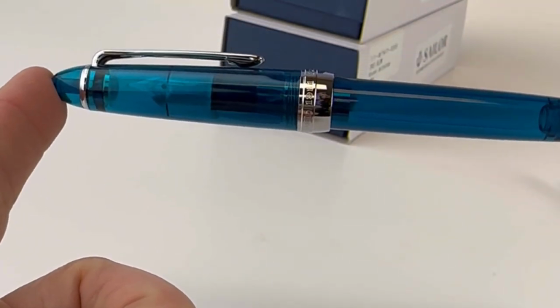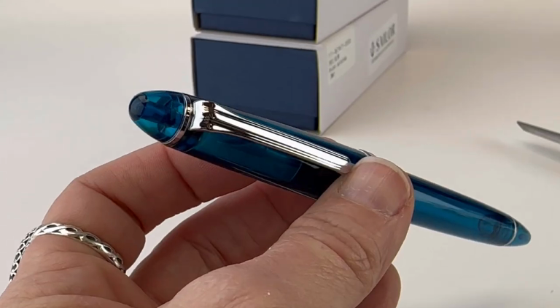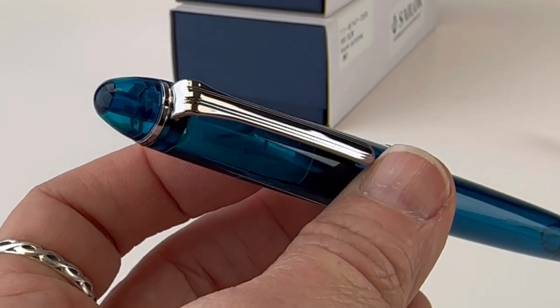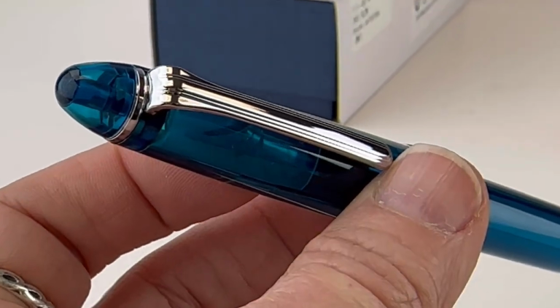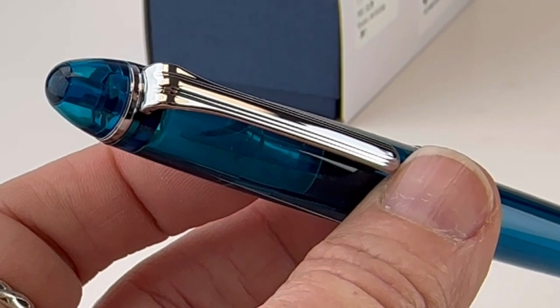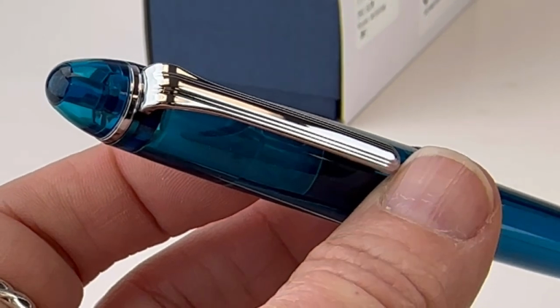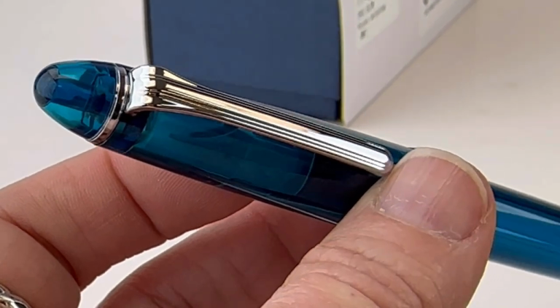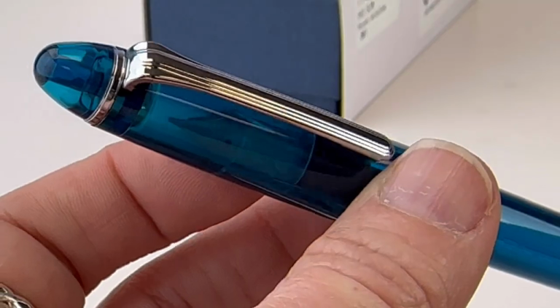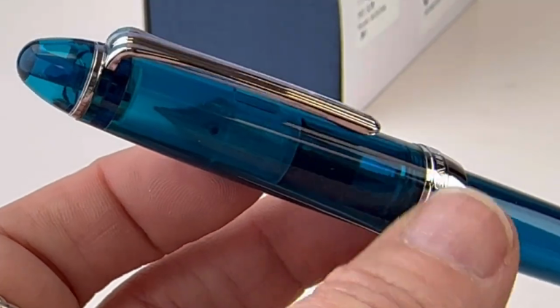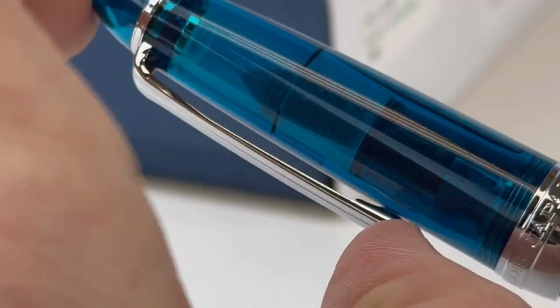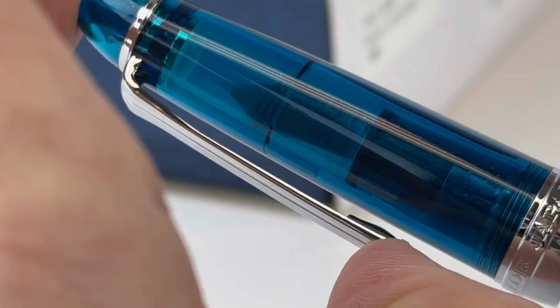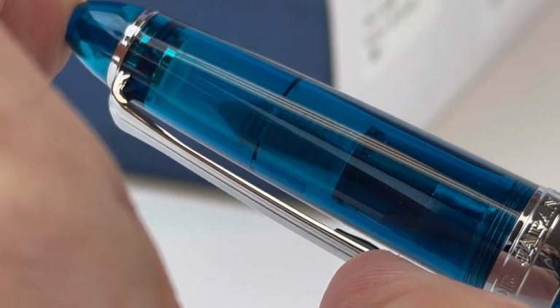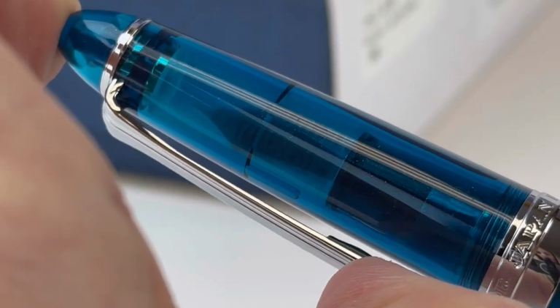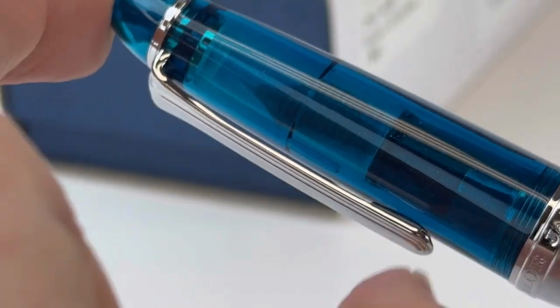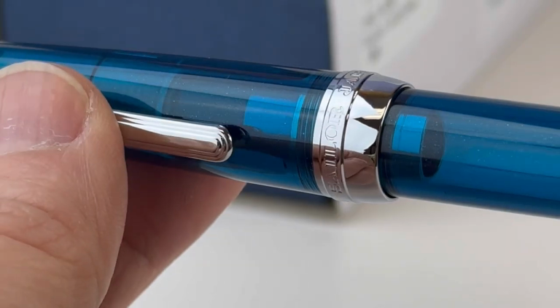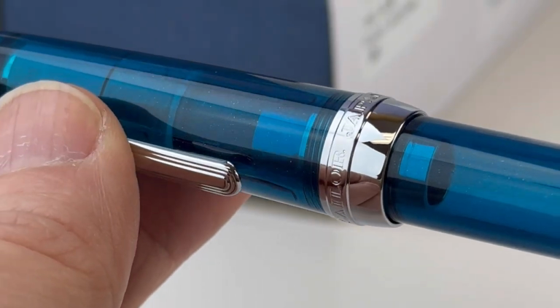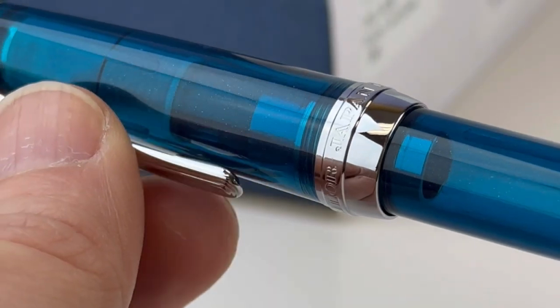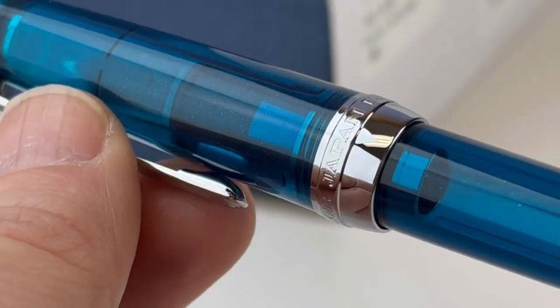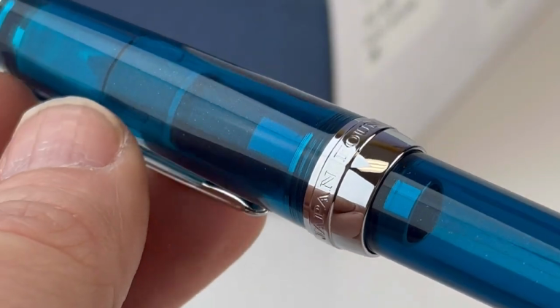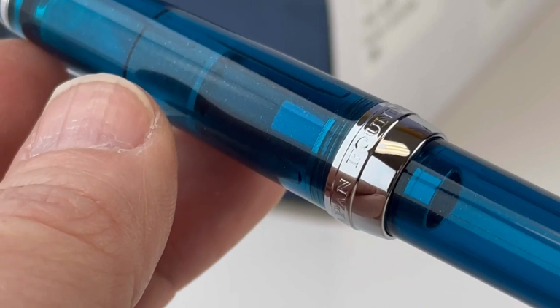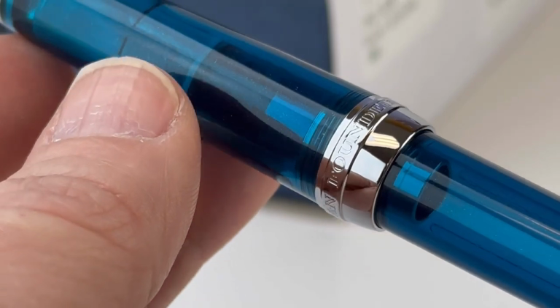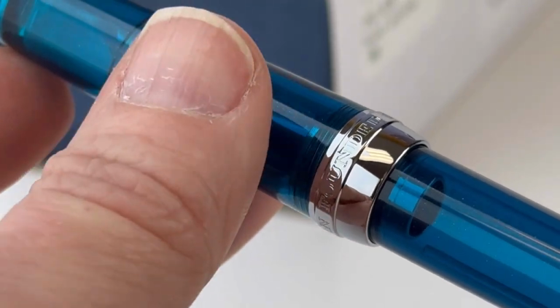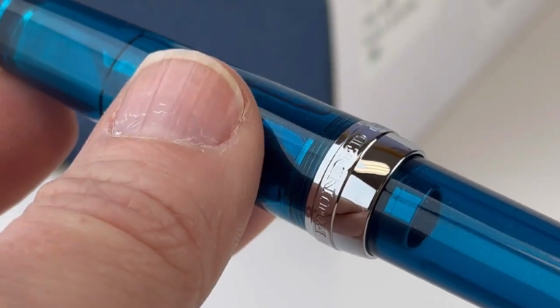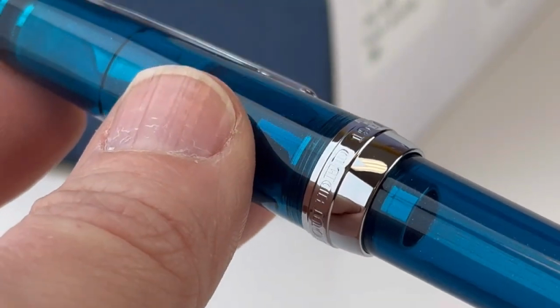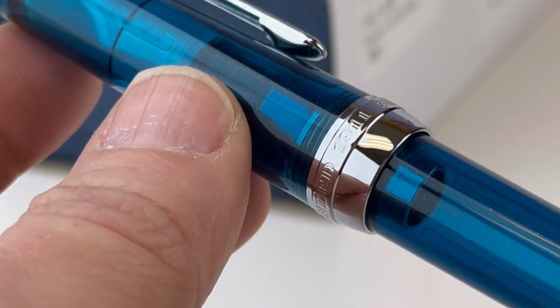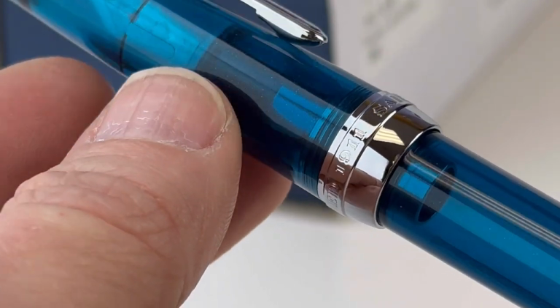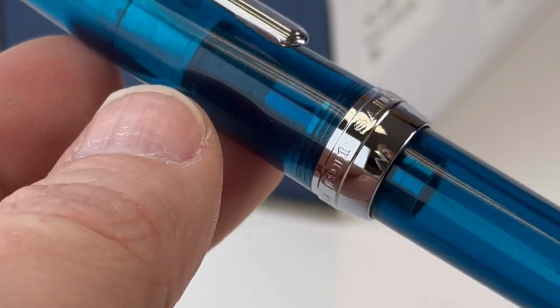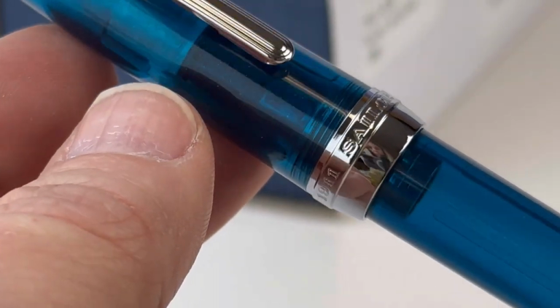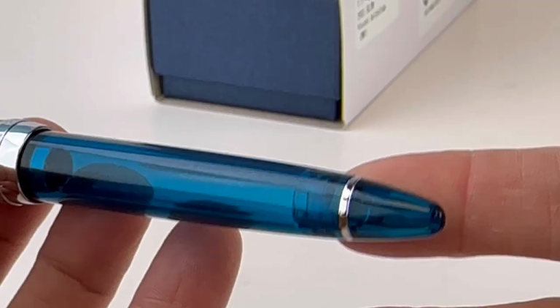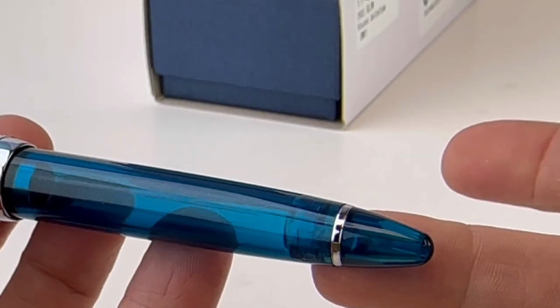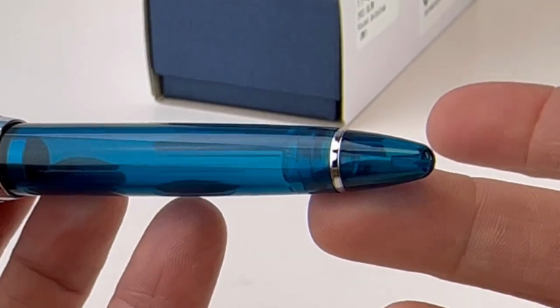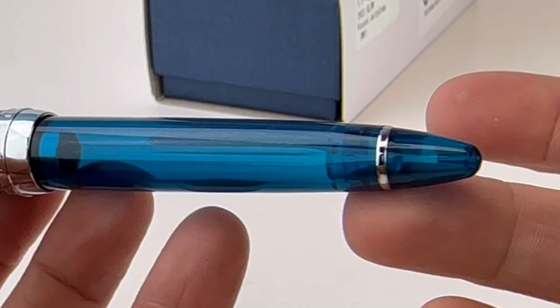This fresh, clear, lovely blue is Freshwater Jellyfish. It's a blue demonstrator with silver trim. And as you probably guessed, each of these is going to be inspired by one of the colors of a different type of jellyfish.